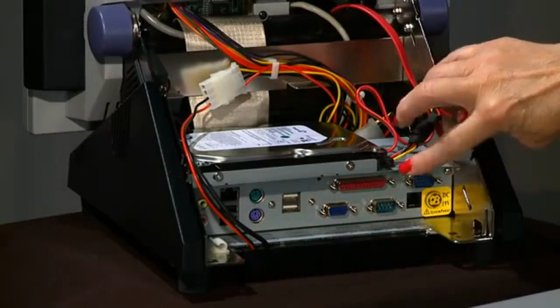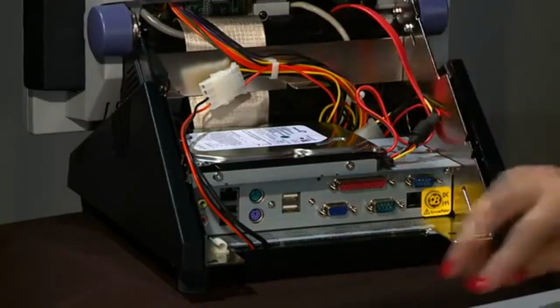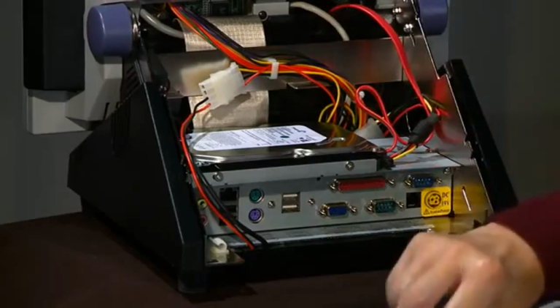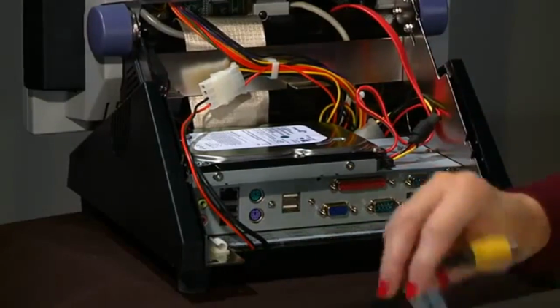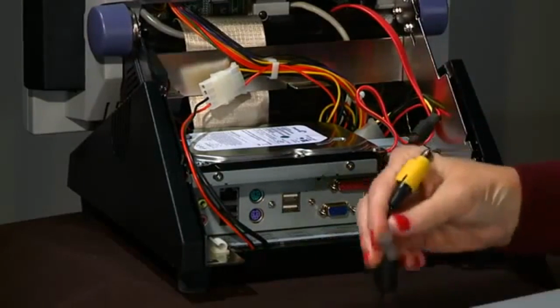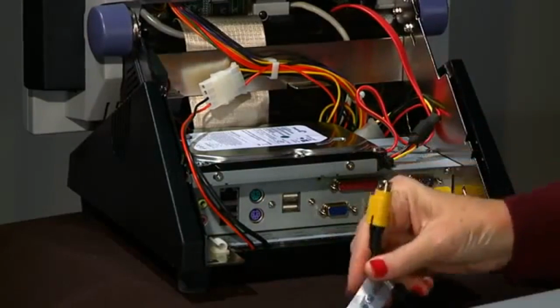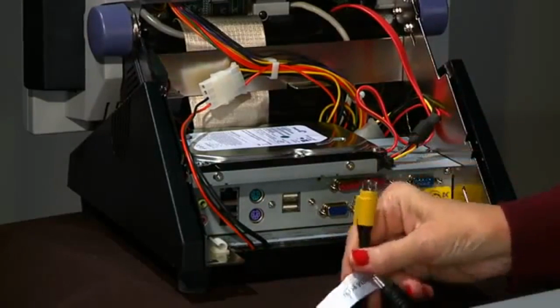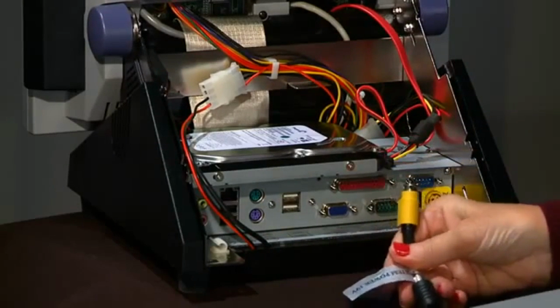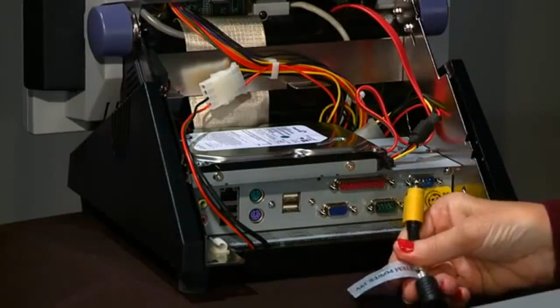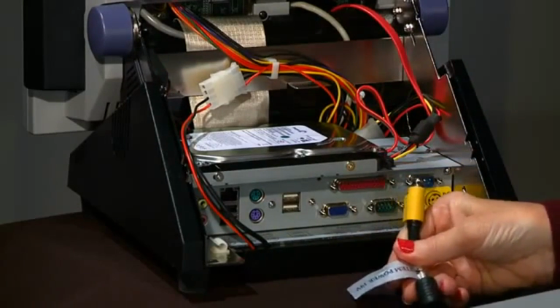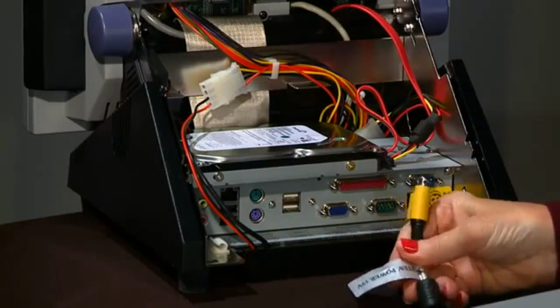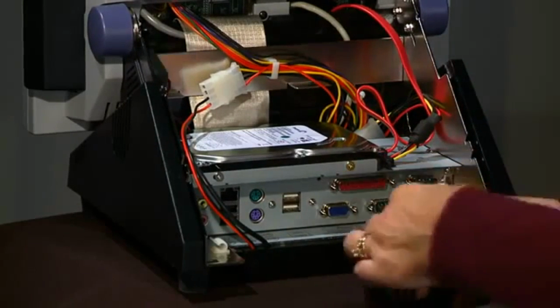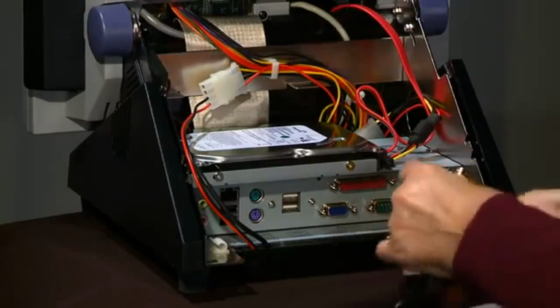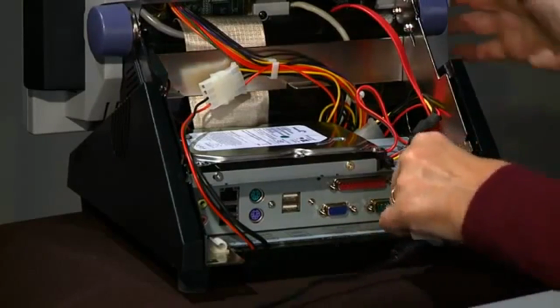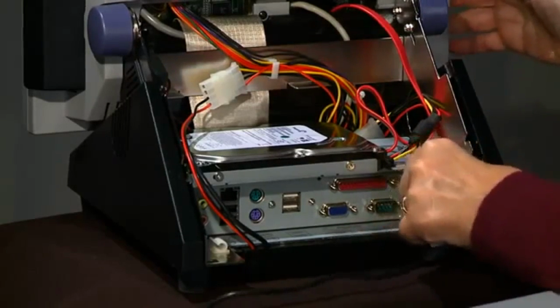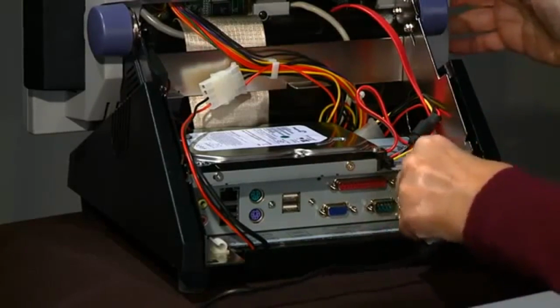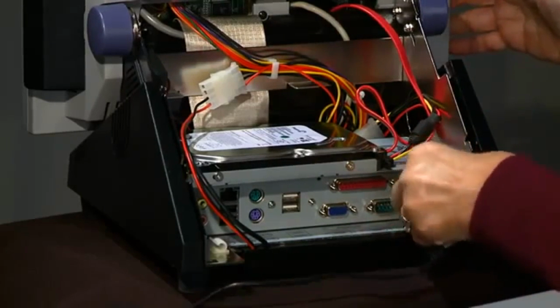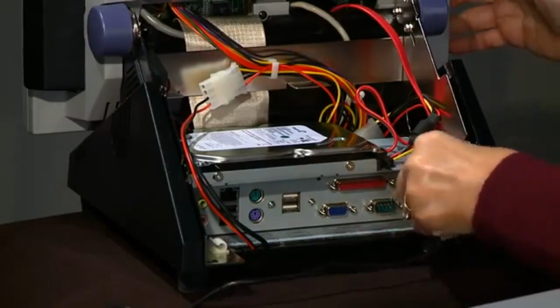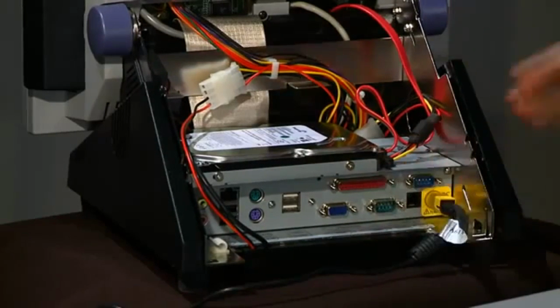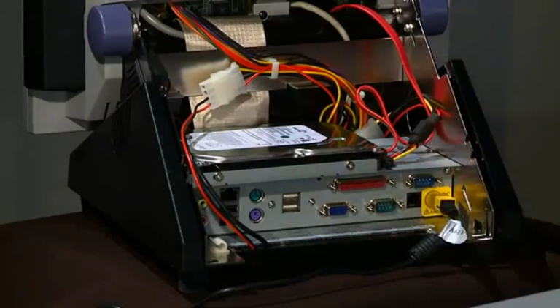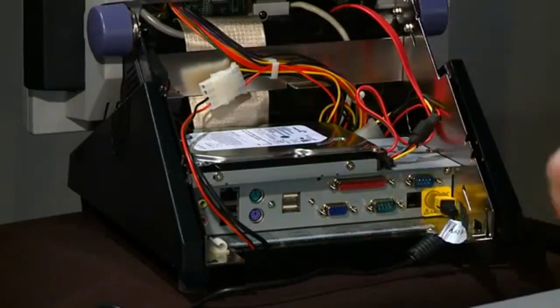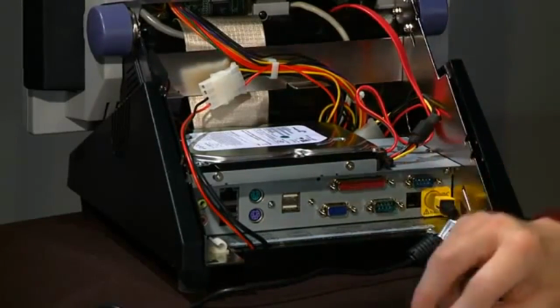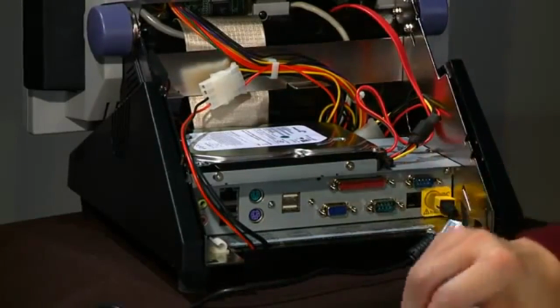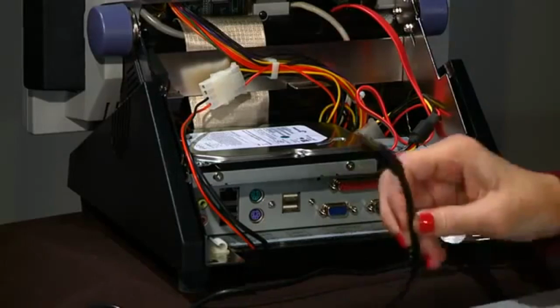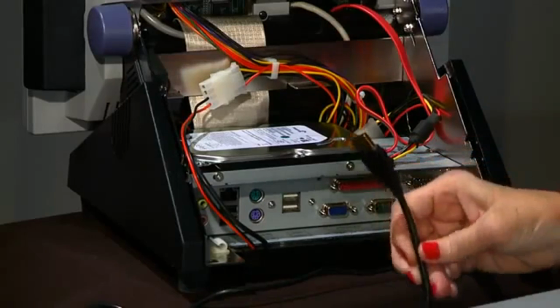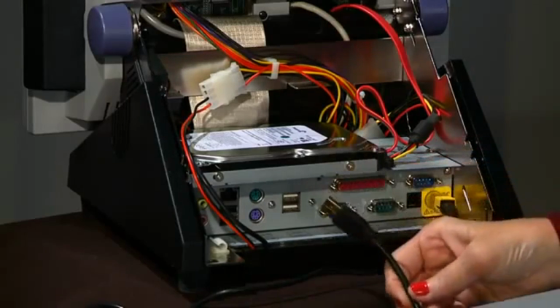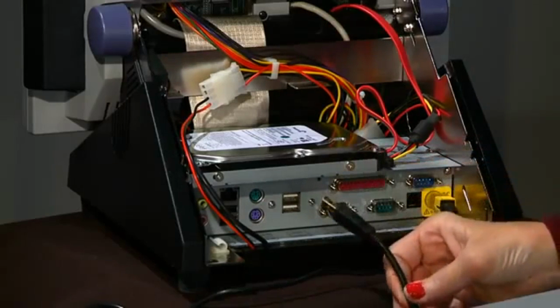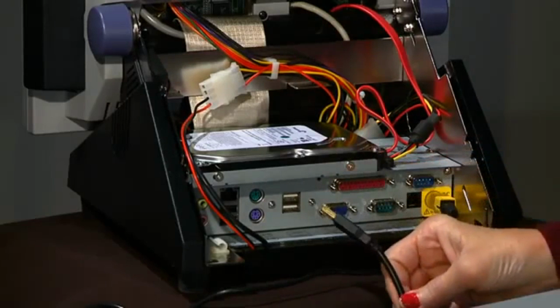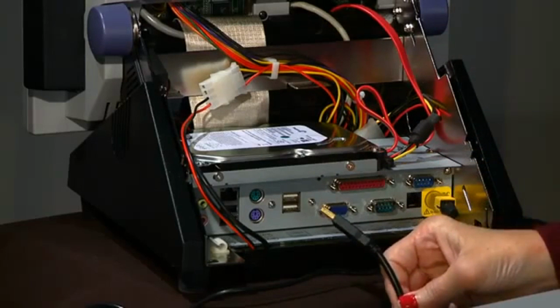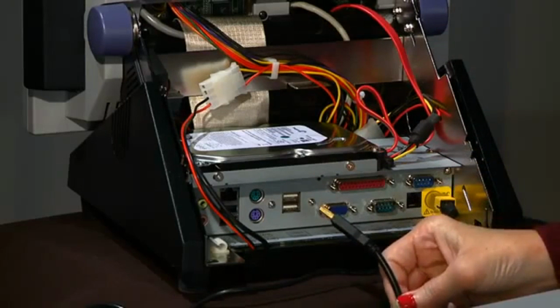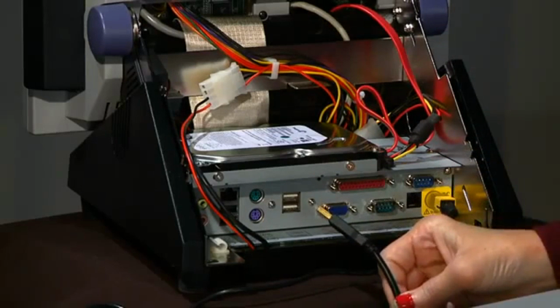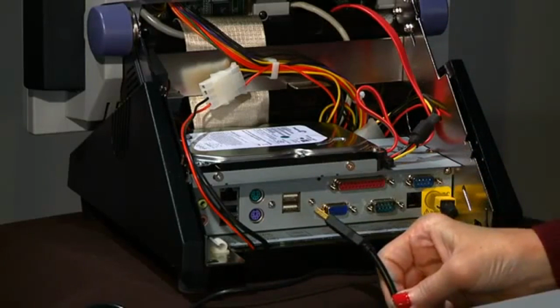First, locate the power cord found in the same box as the Design Center and plug into the back, then into an outlet. The VariQuest poster maker, cutout maker, and awards maker plug into any one of the 4-USB ports.